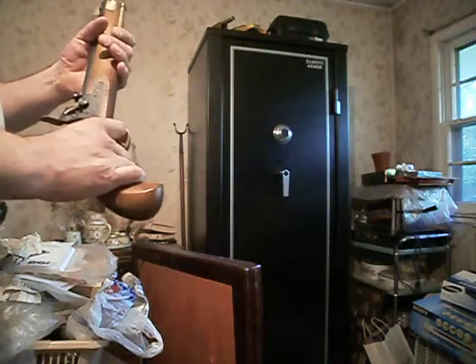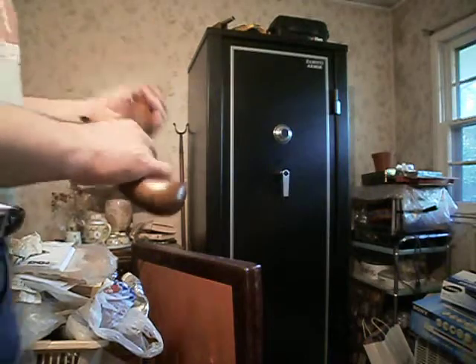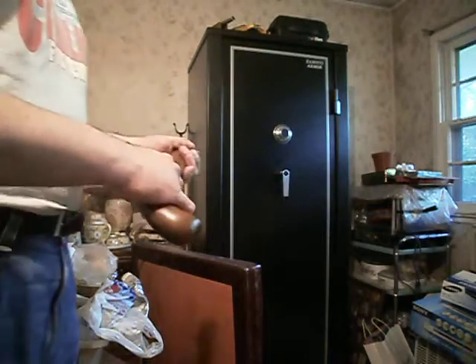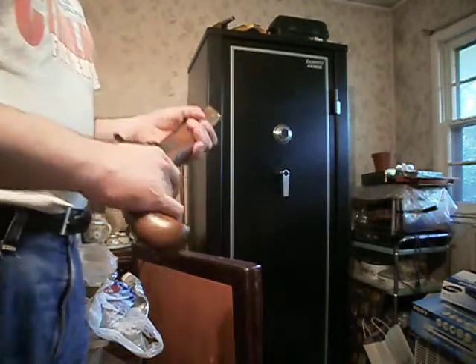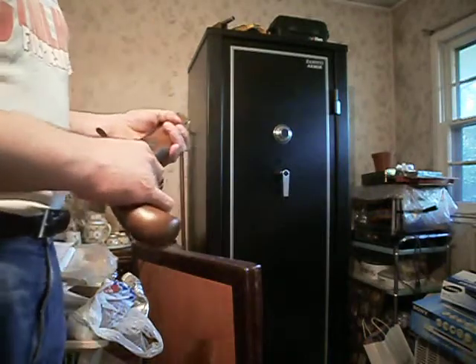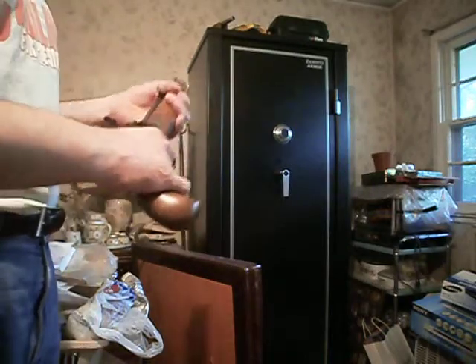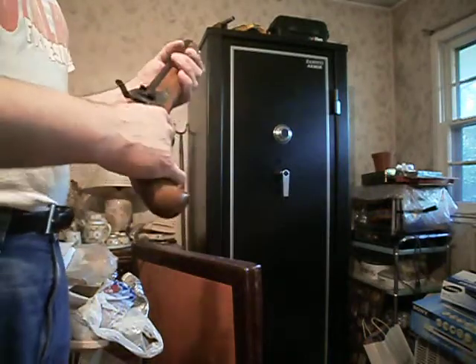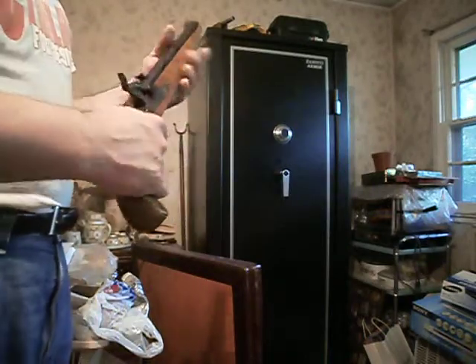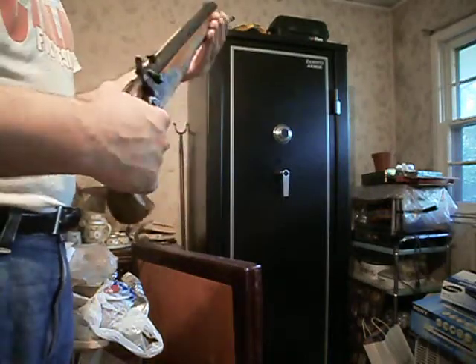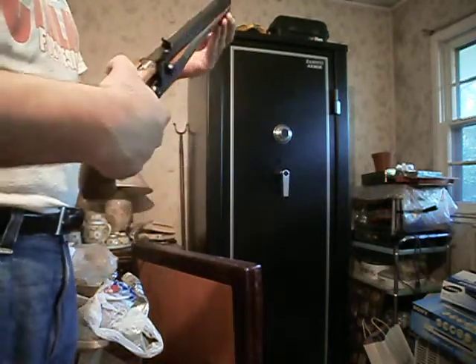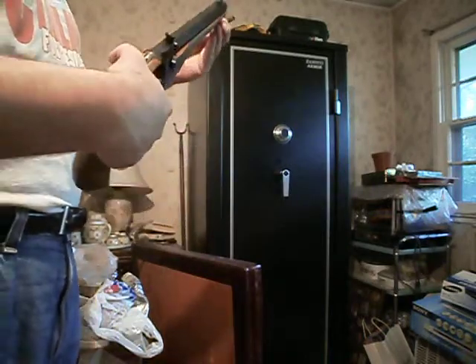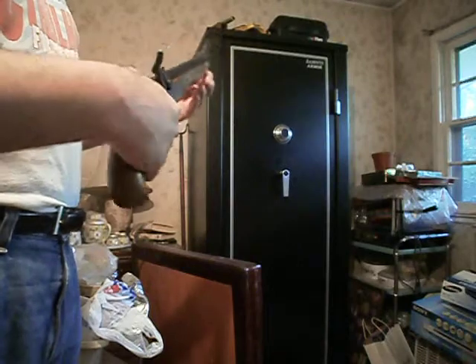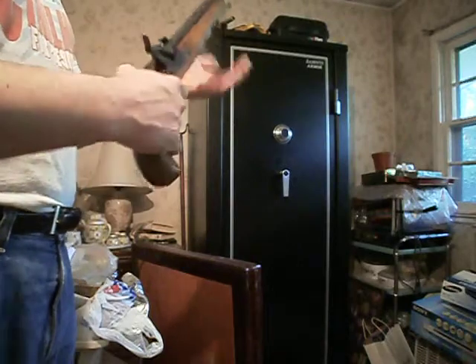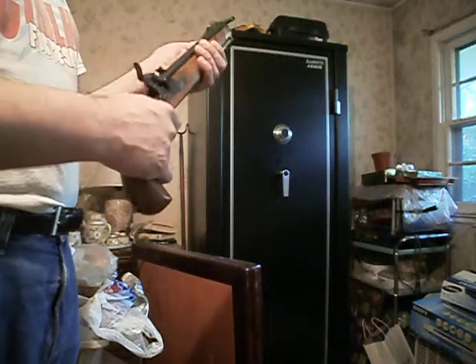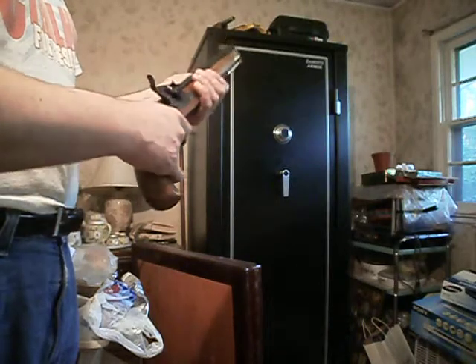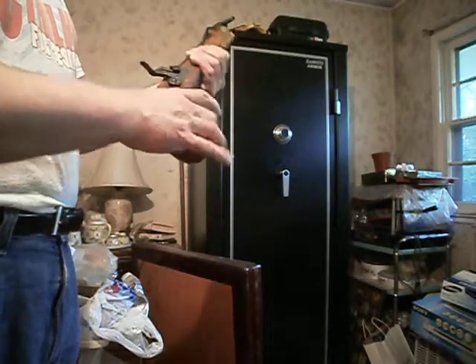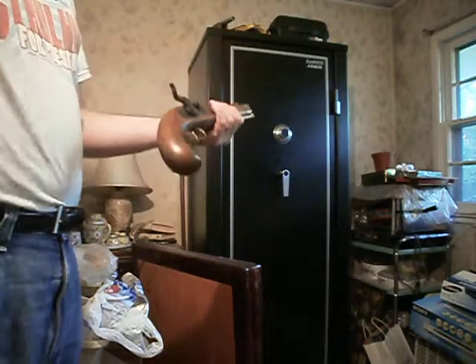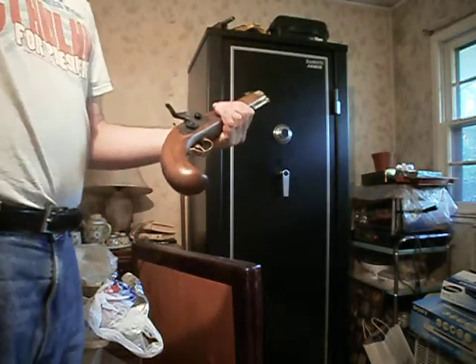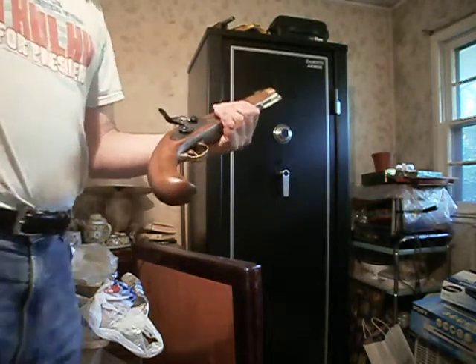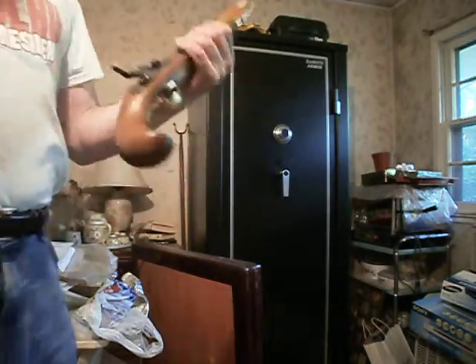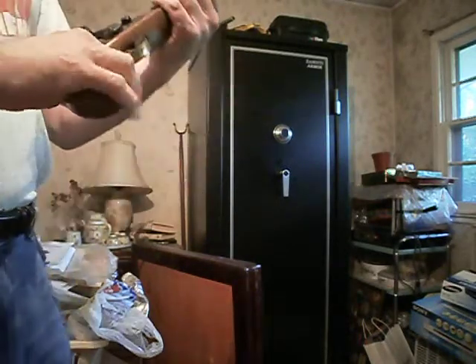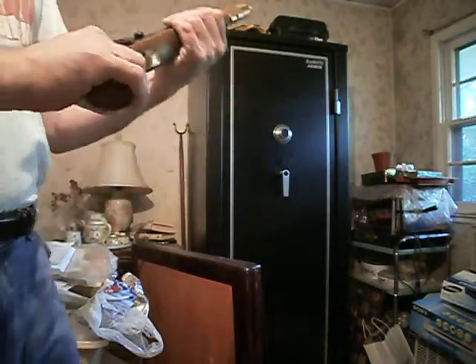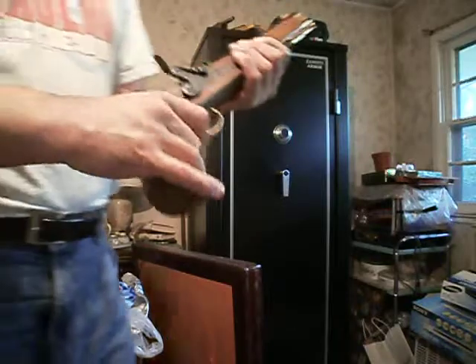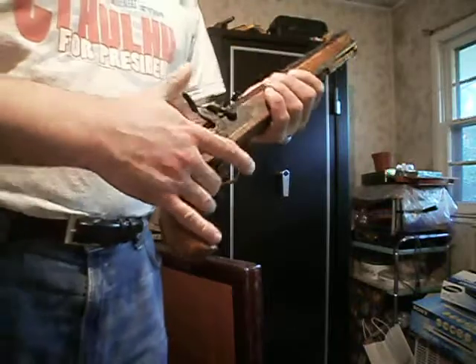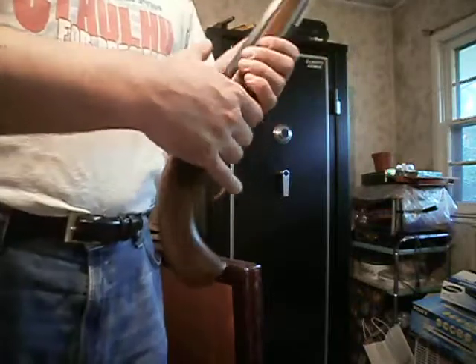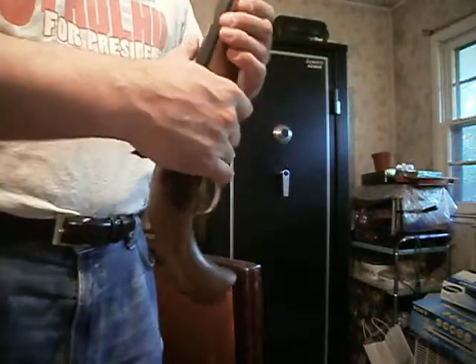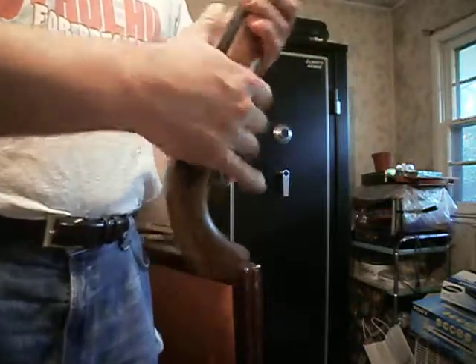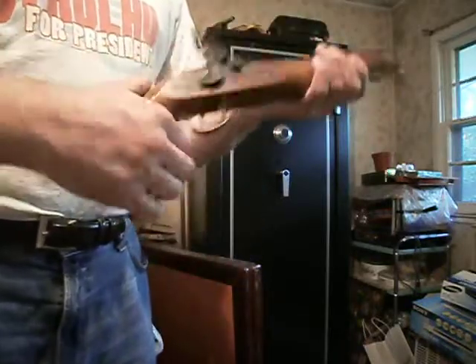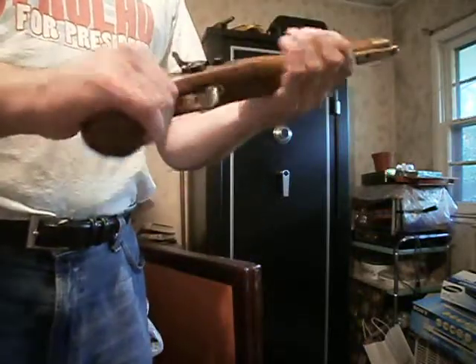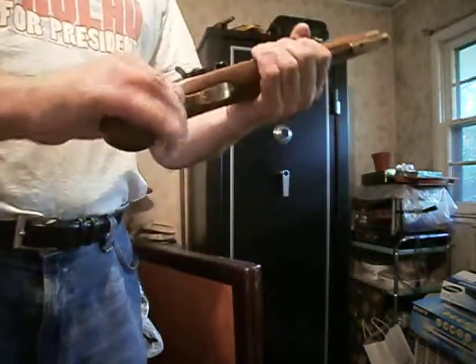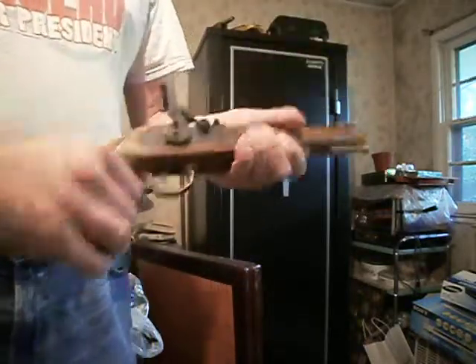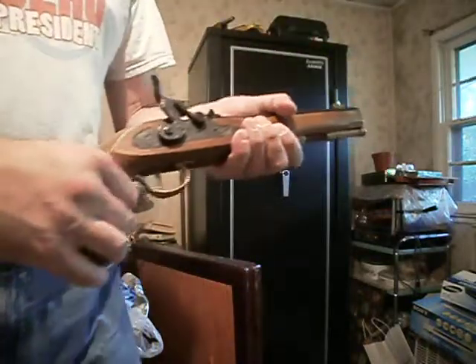I would have loved the wheel lock, to tell you the truth, but those are too expensive. And this one was extremely cheap, so to me it was worth it. That's it — until next time, keep your powder dry.